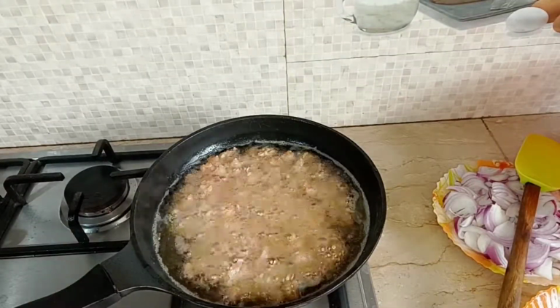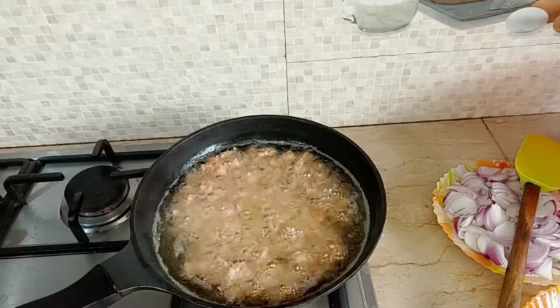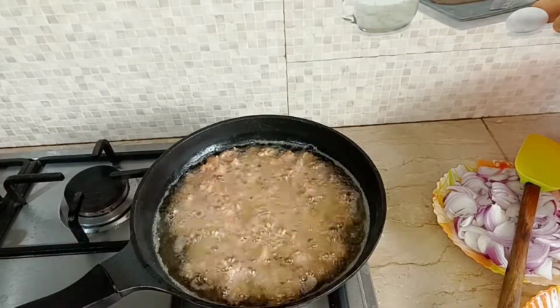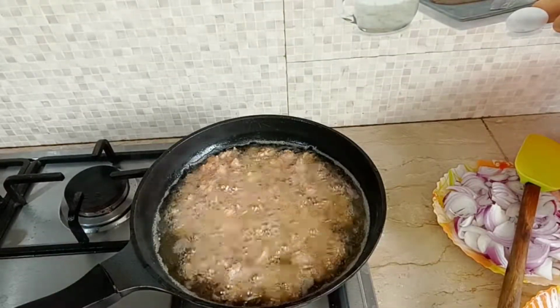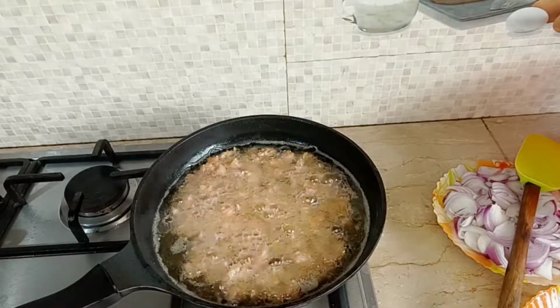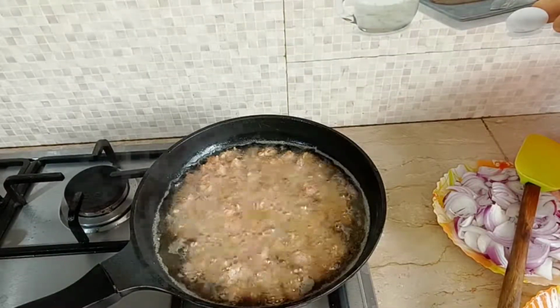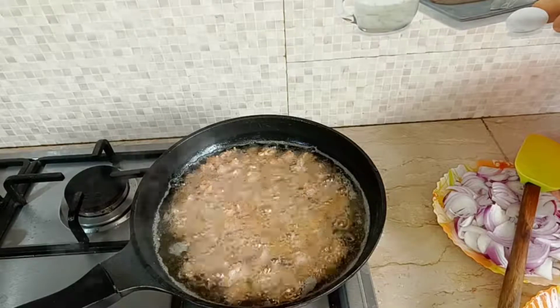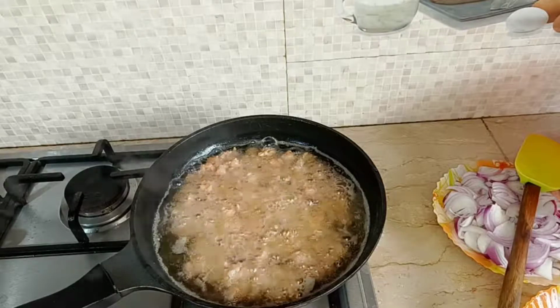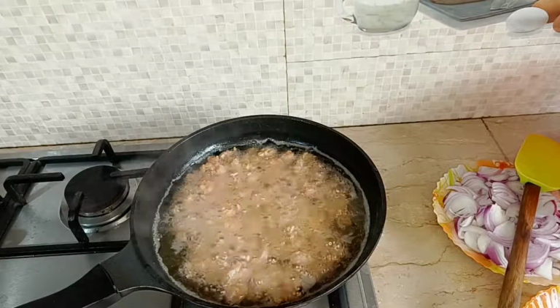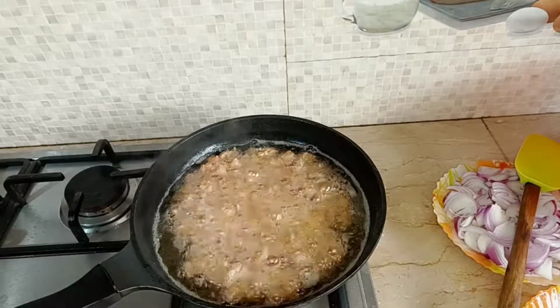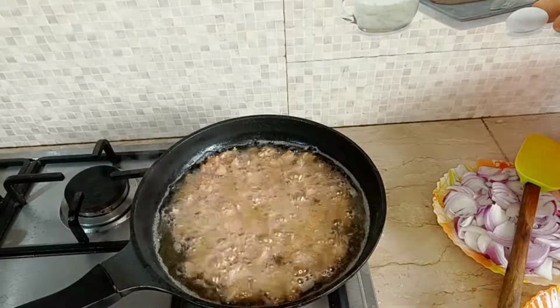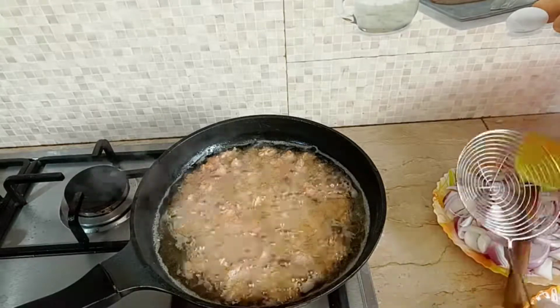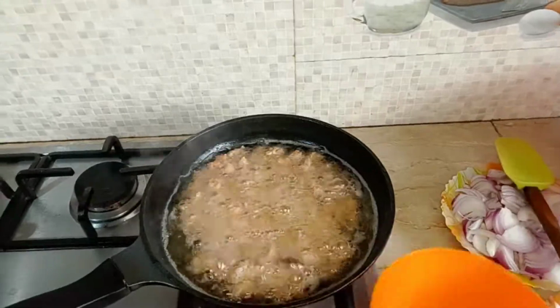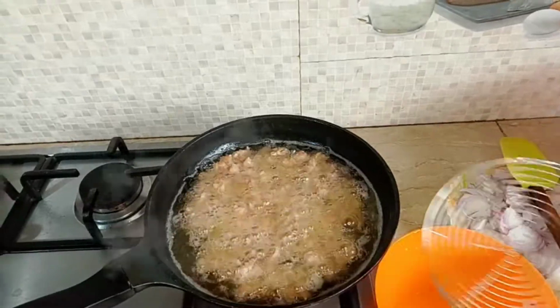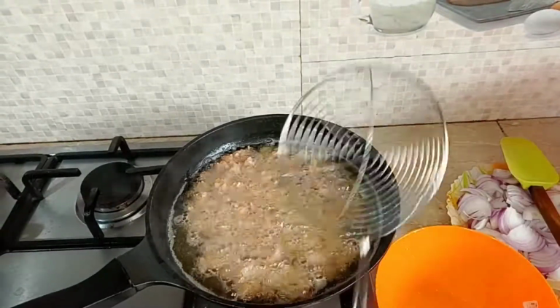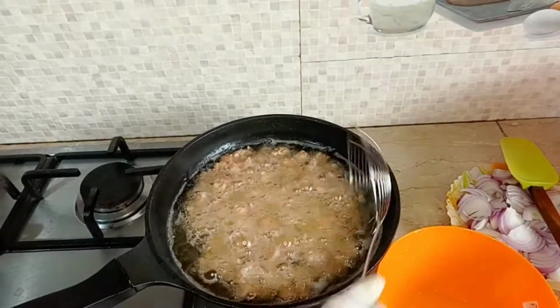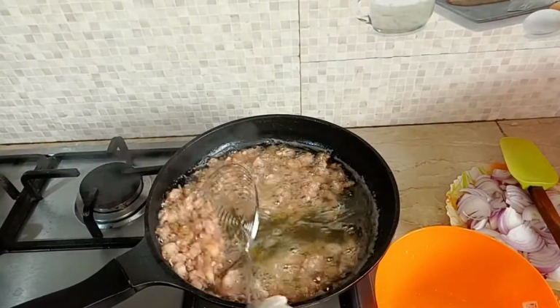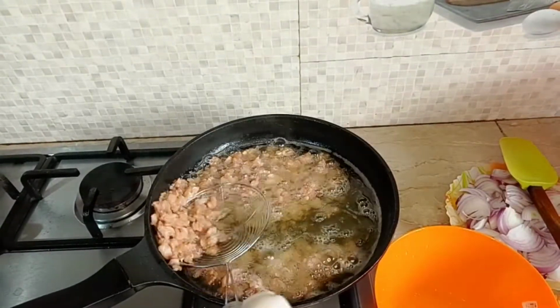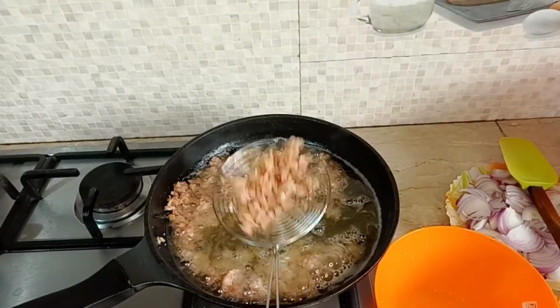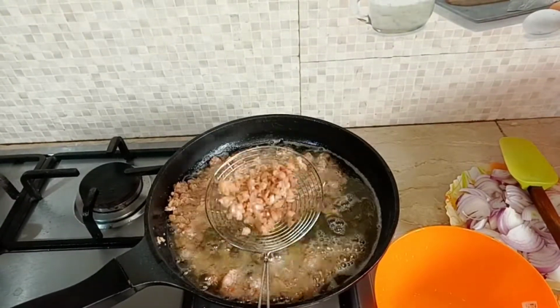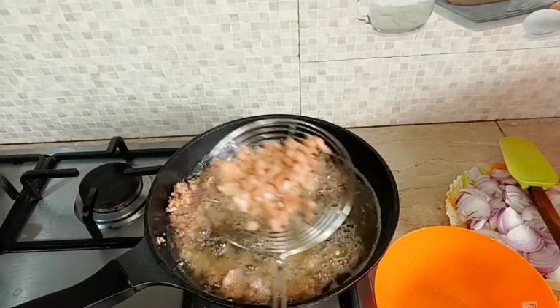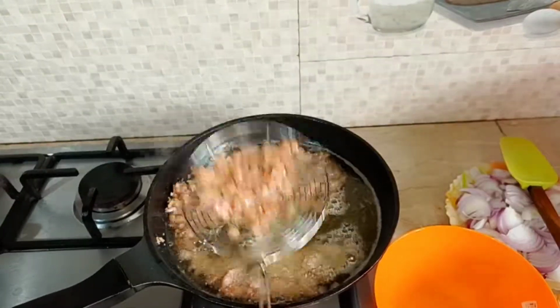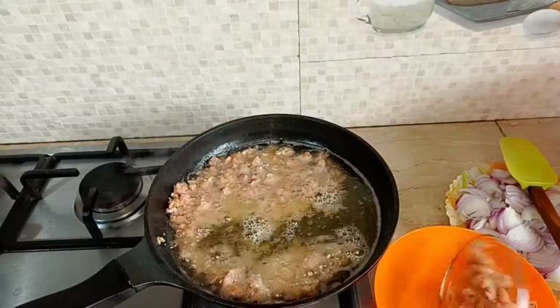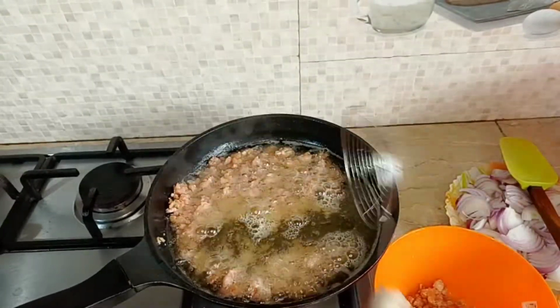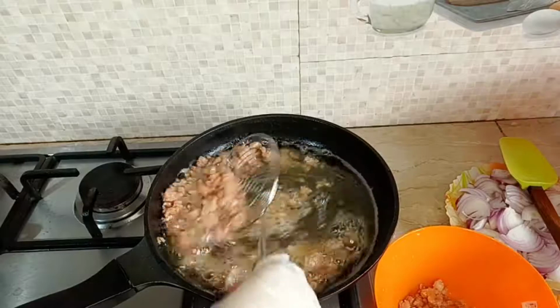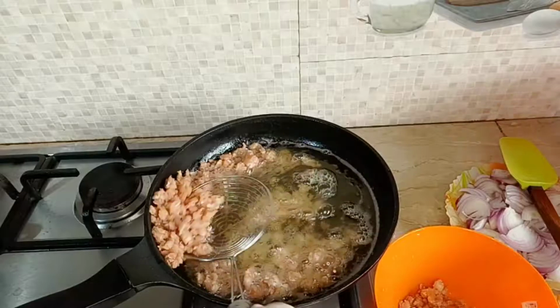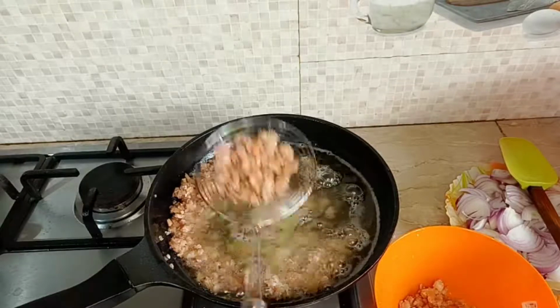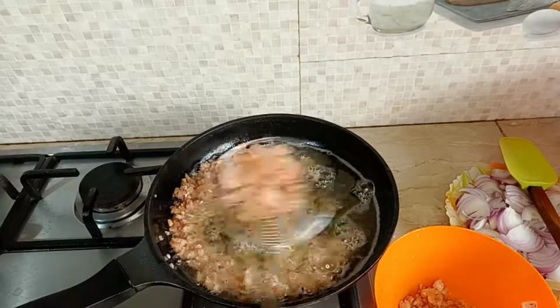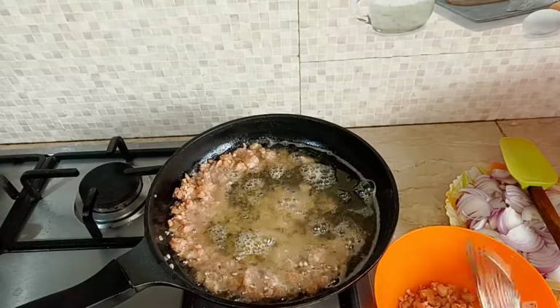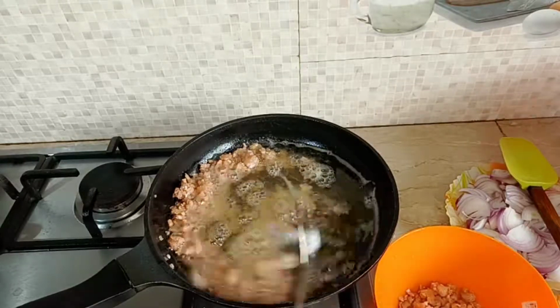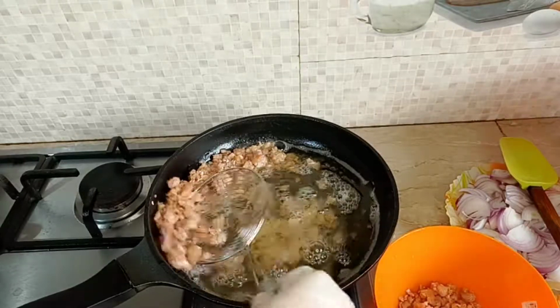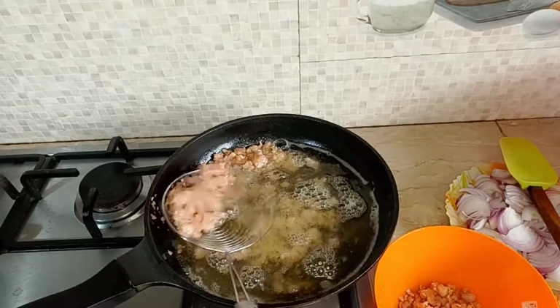The chicken is brown. When it is brown, take it out. After ripping the chicken puis fry, we will diffuse the chicken.